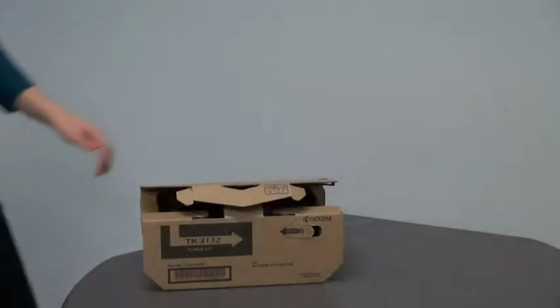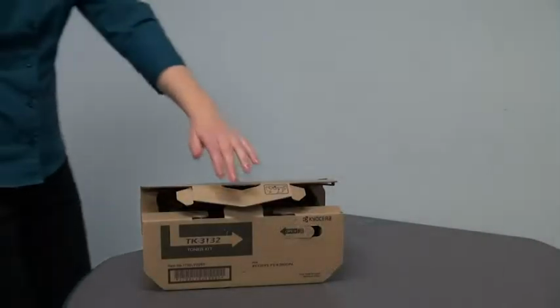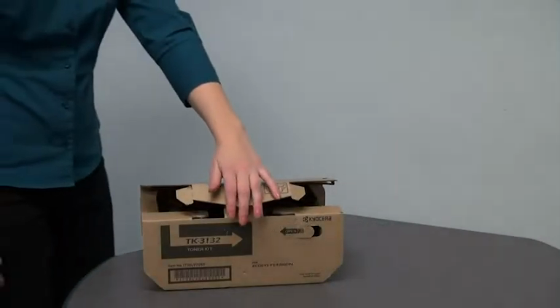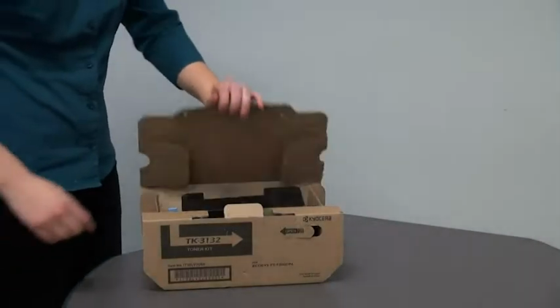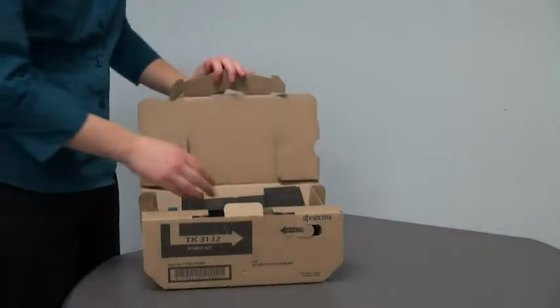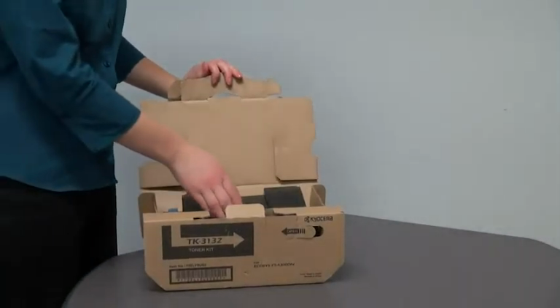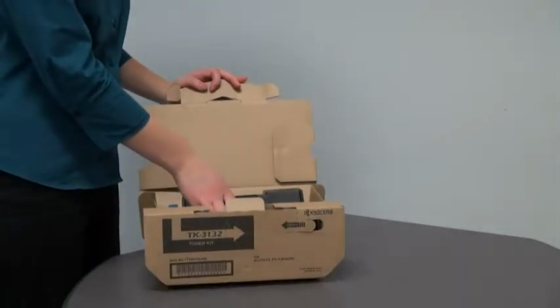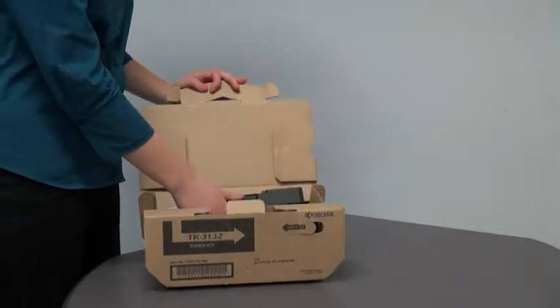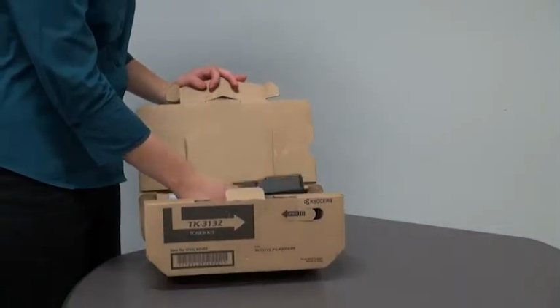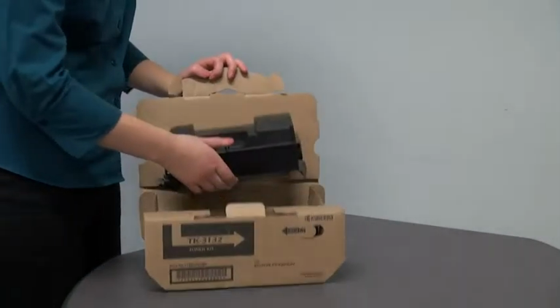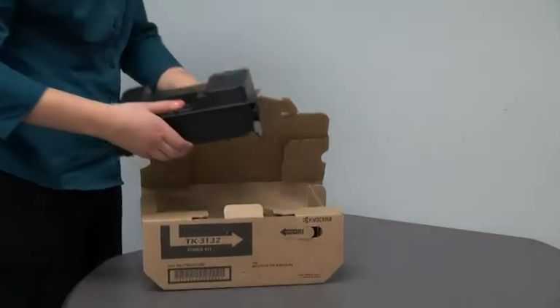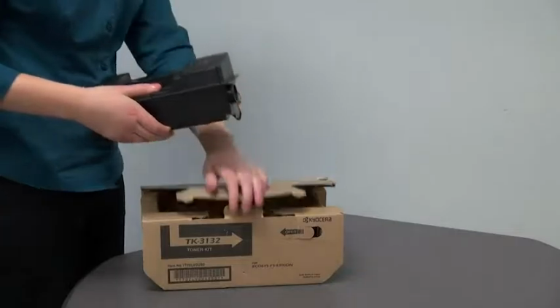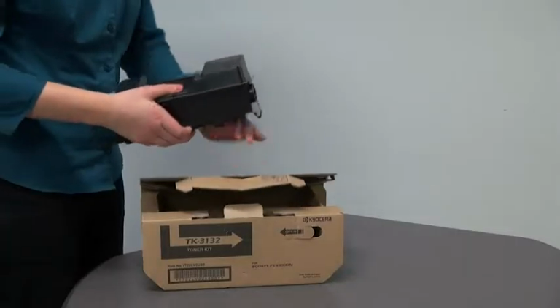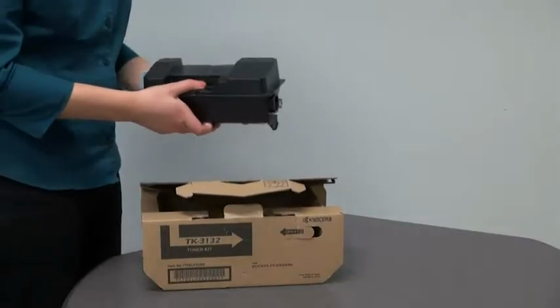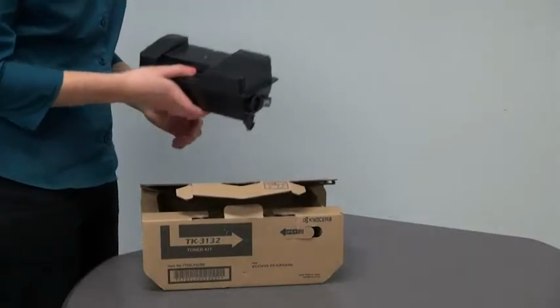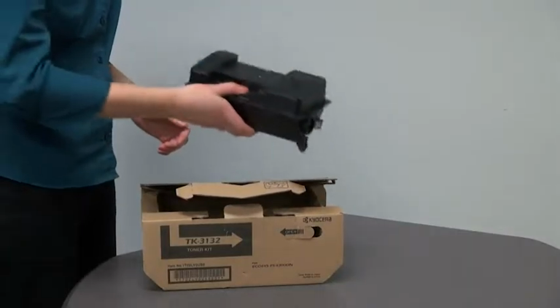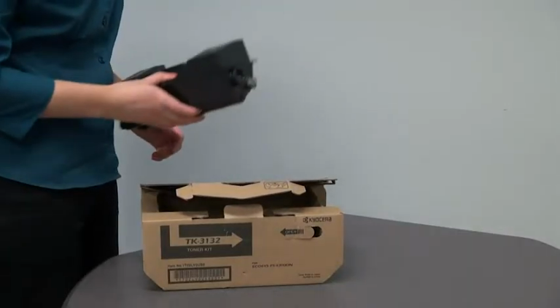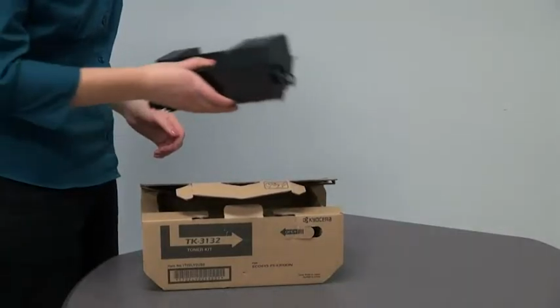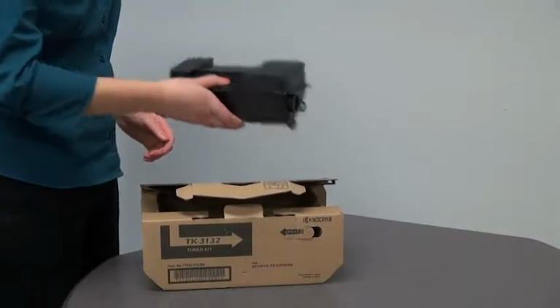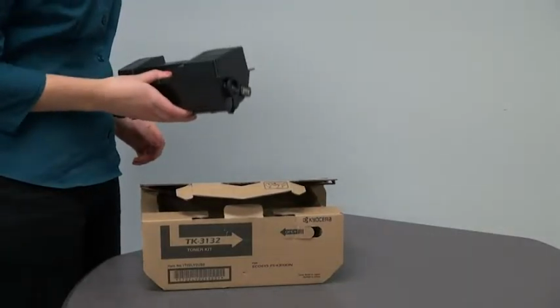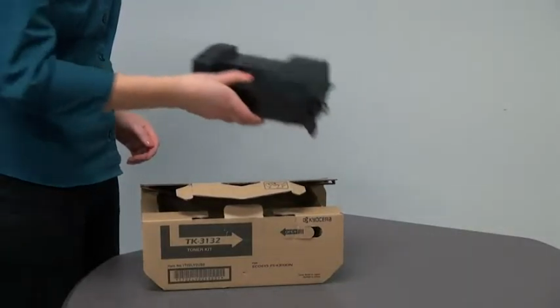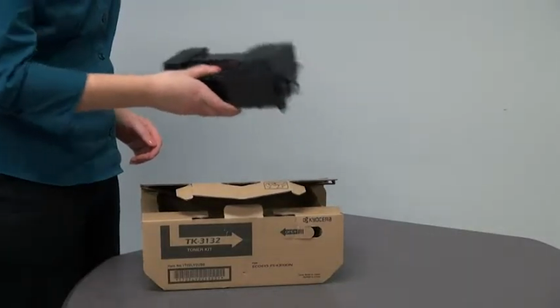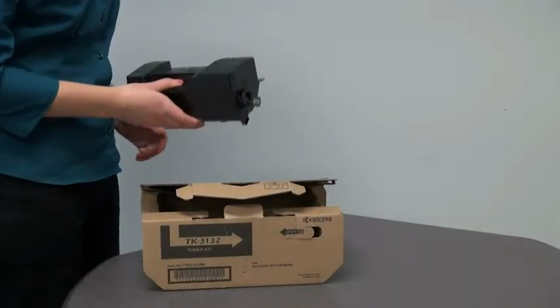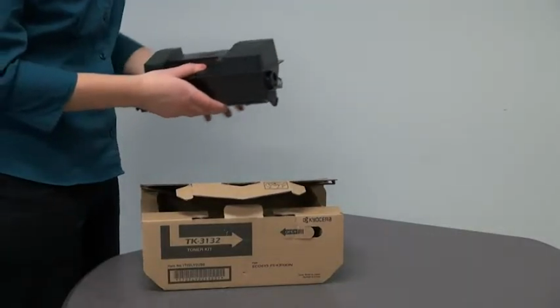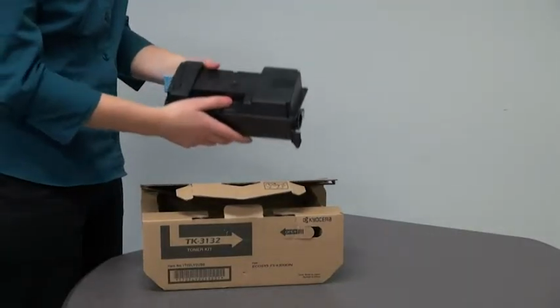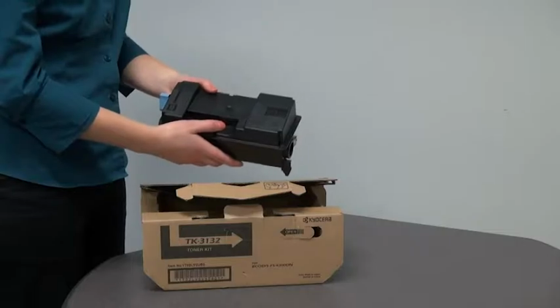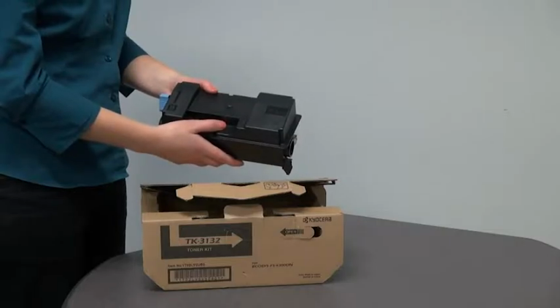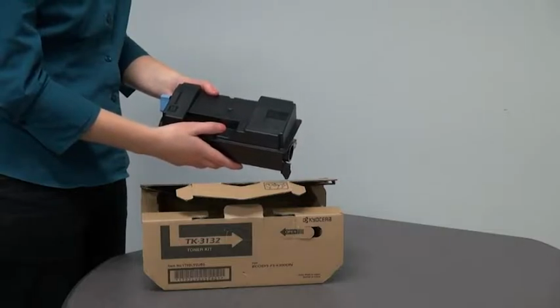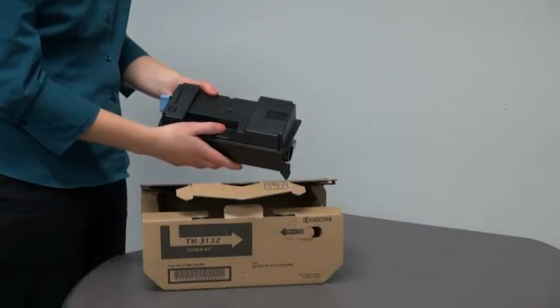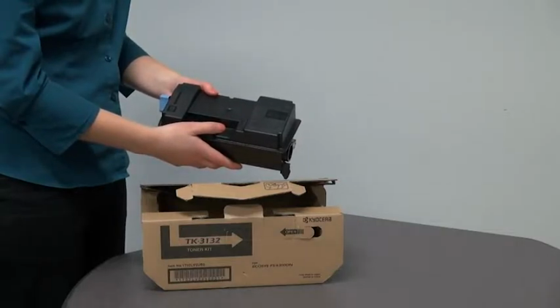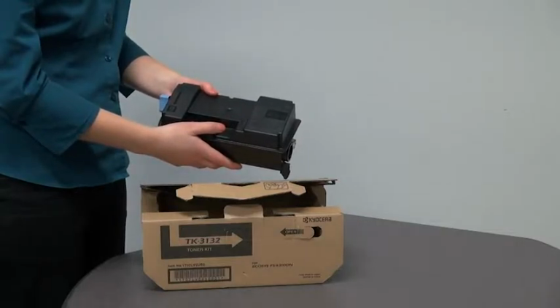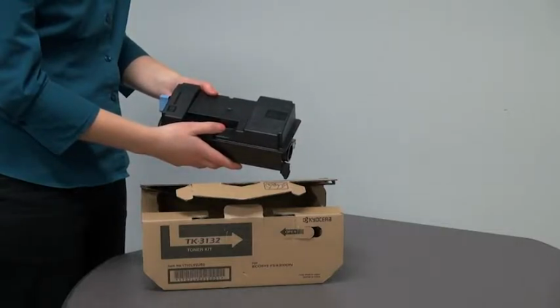Remove the new toner container from the toner kit. Holding the middle of the container, gently shake from side to side several times to evenly distribute the toner inside the container.